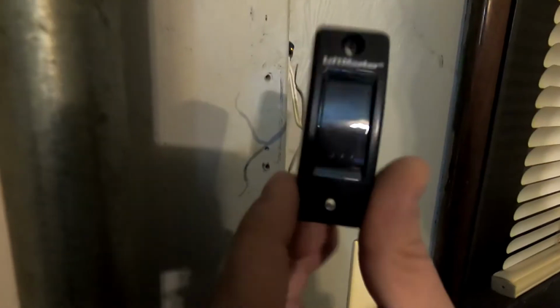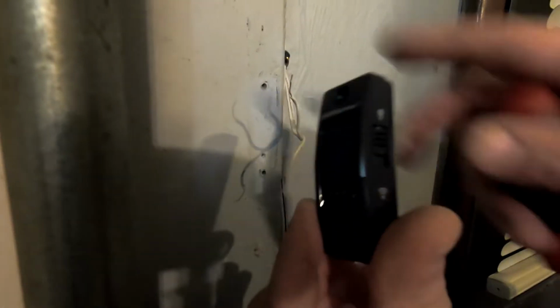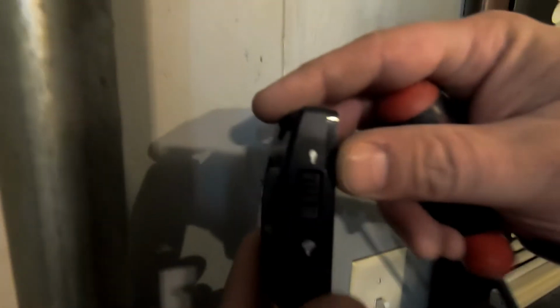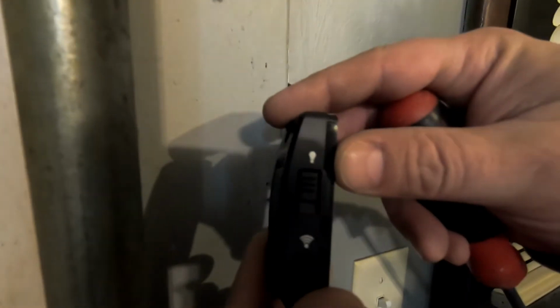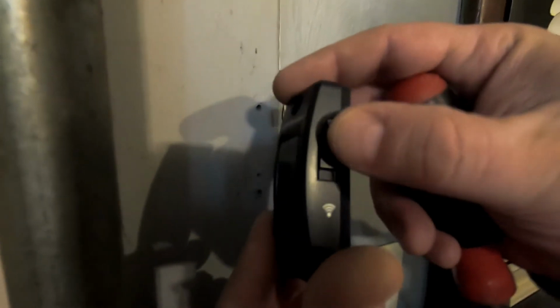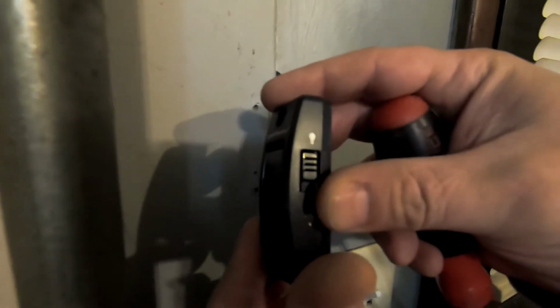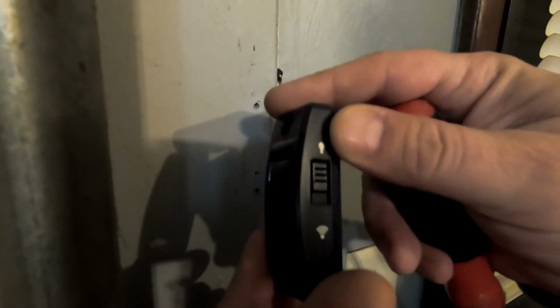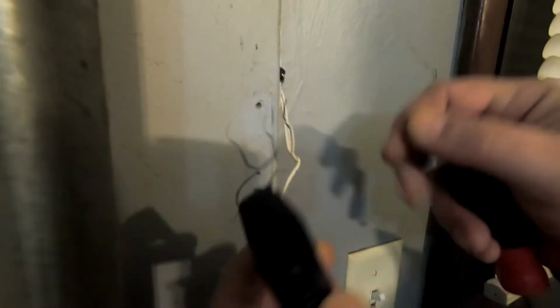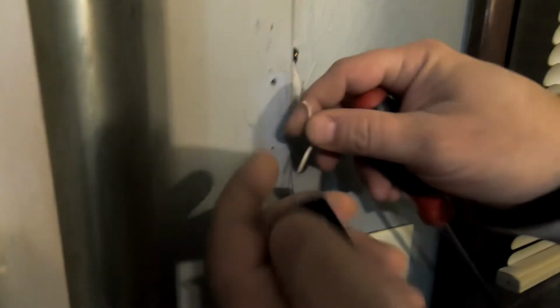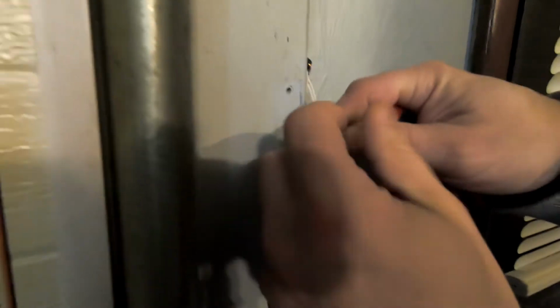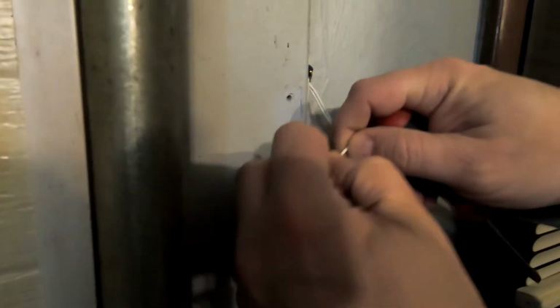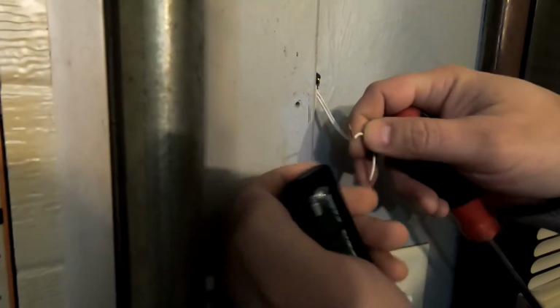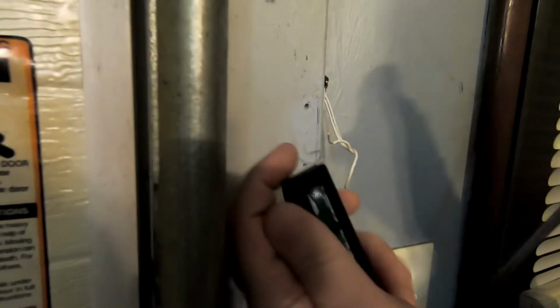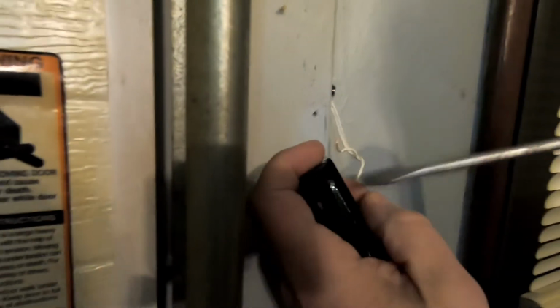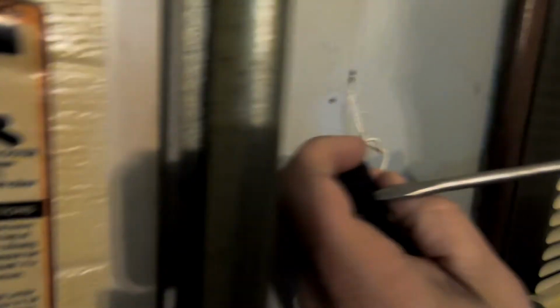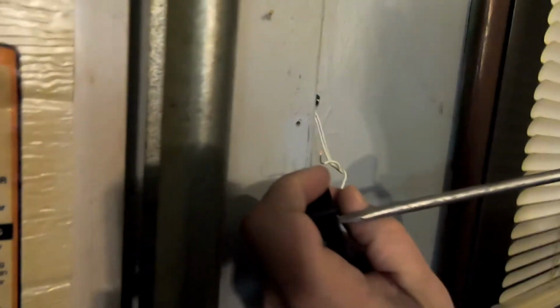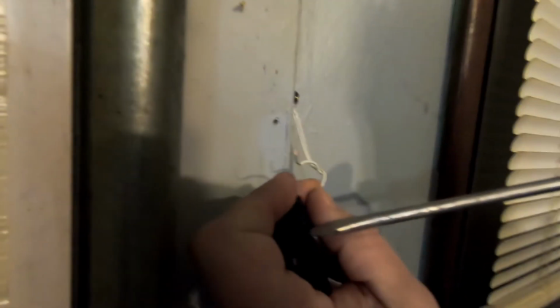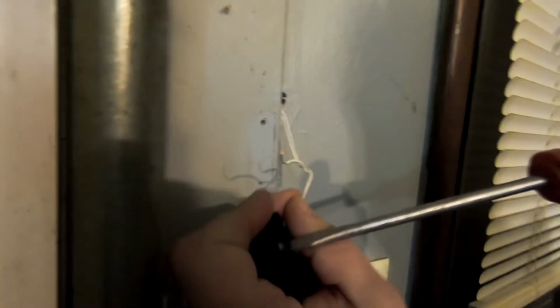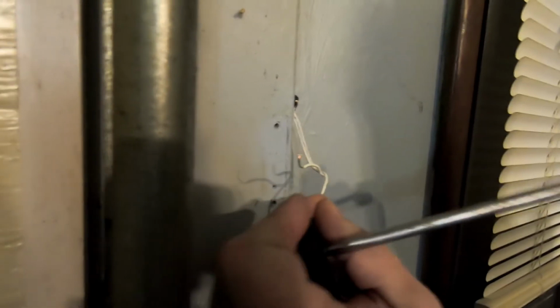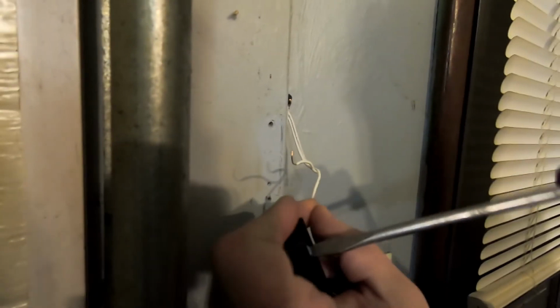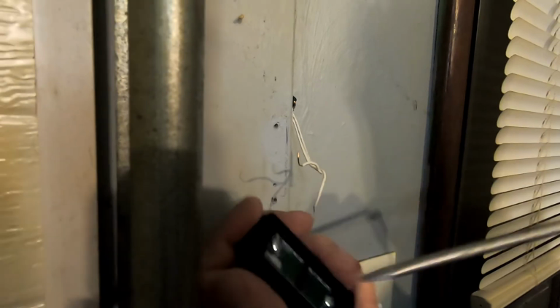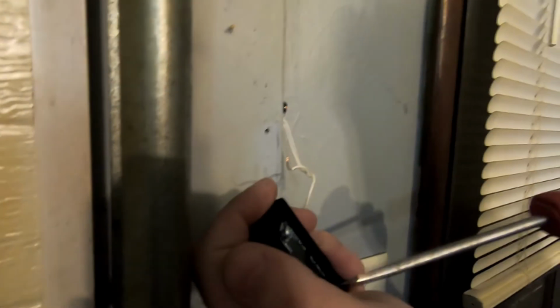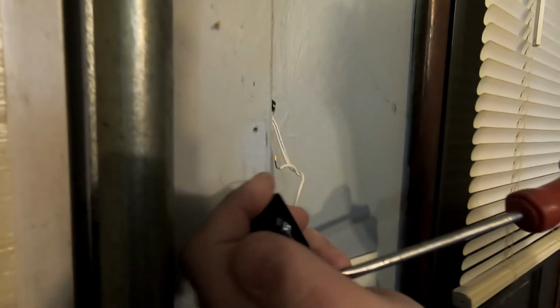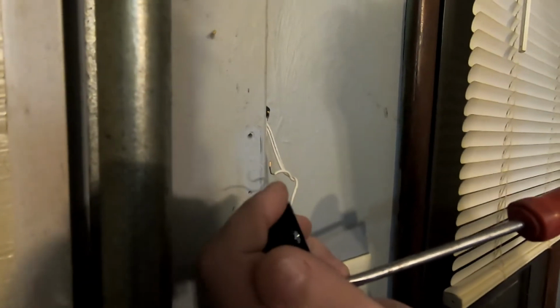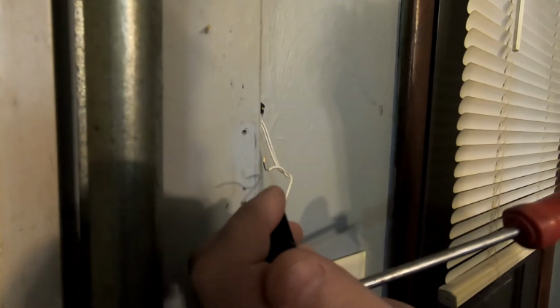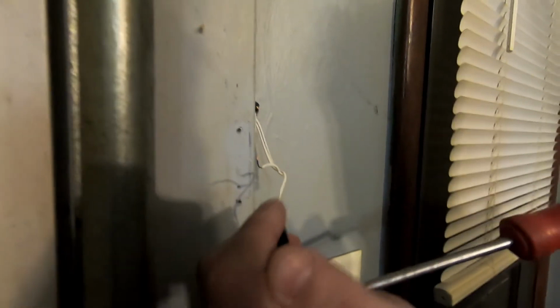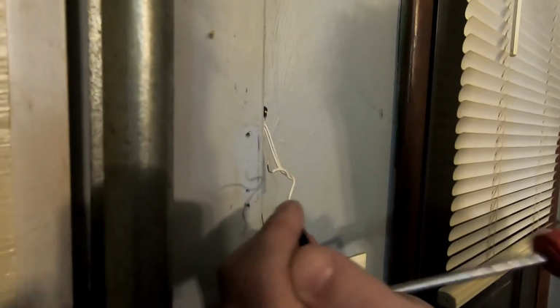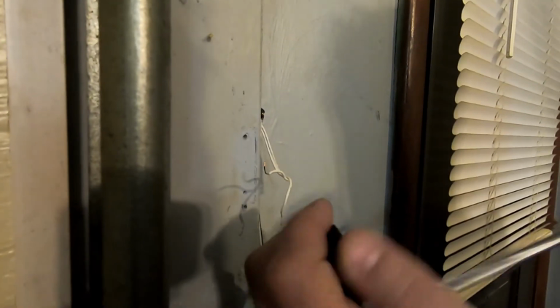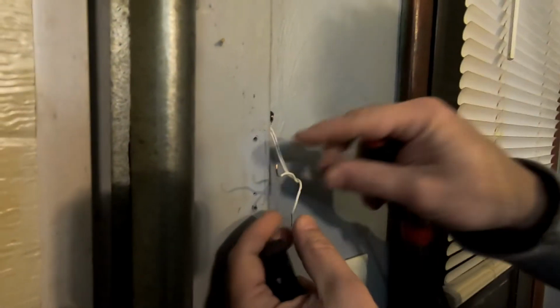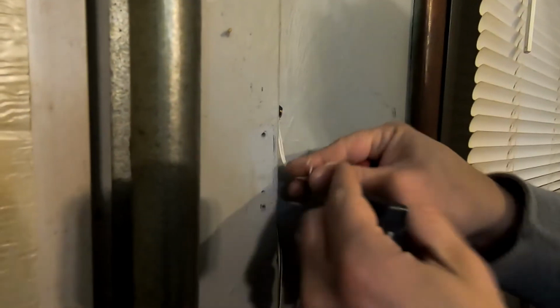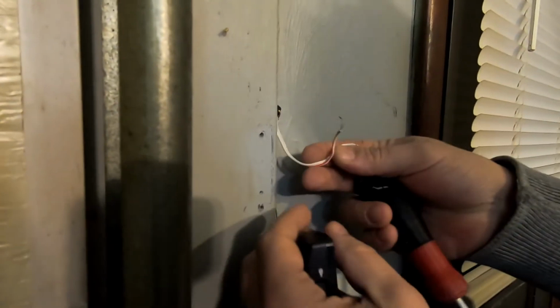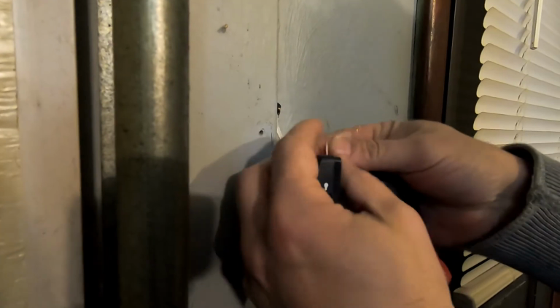Here you can see the new button — it actually has the light control on the side. It looks like a slide but it's actually a button. All I'm going to do is back off the screws on the back panel of the new button and then go ahead and attach the wires.